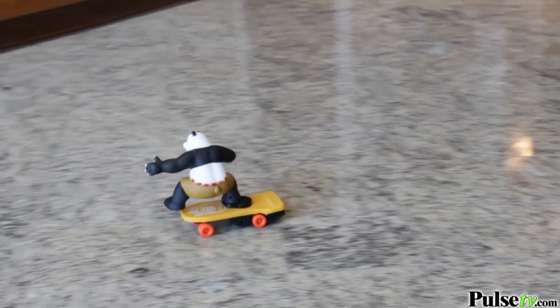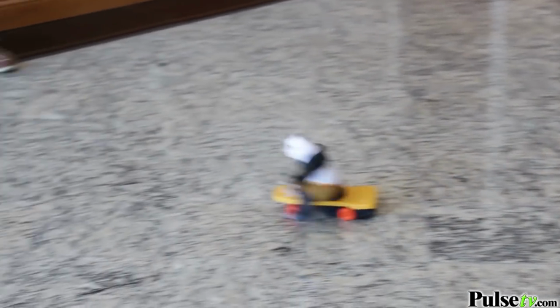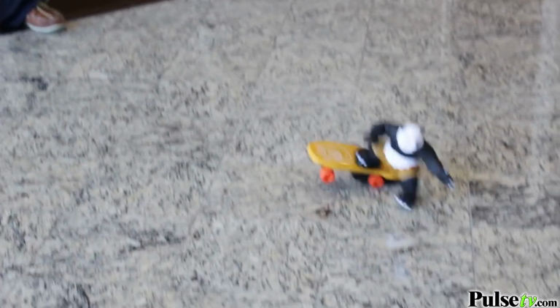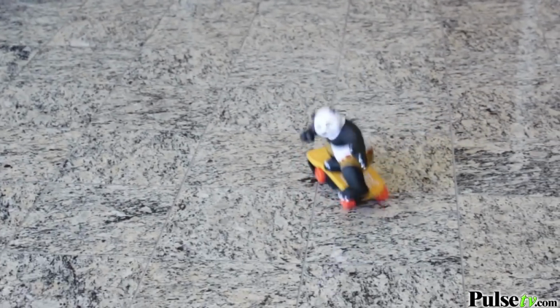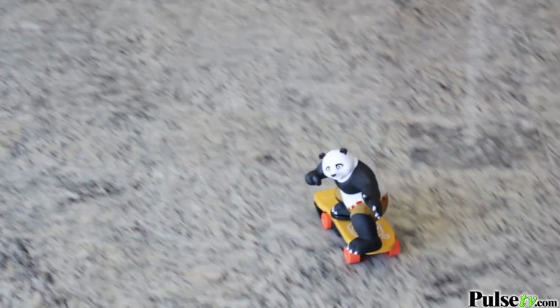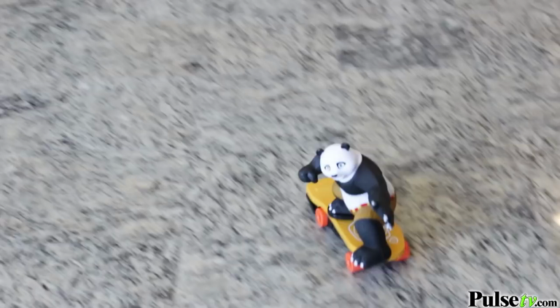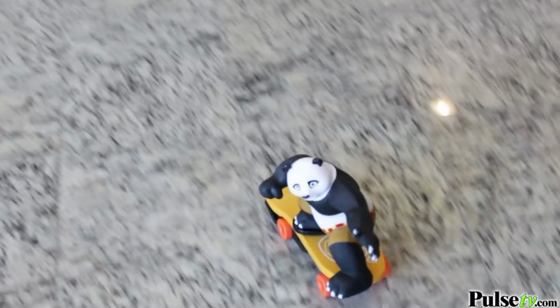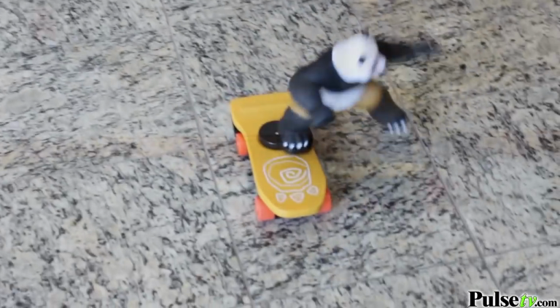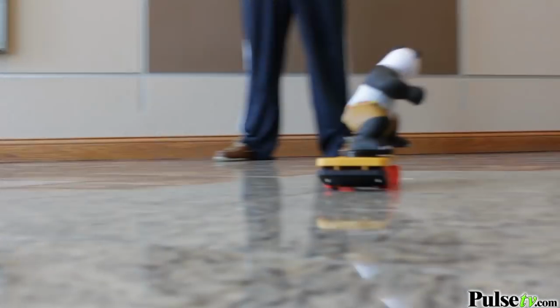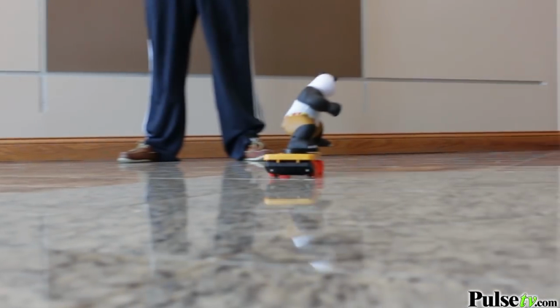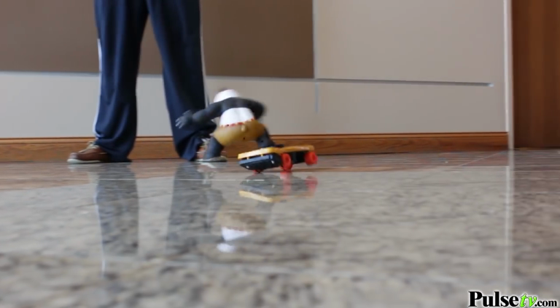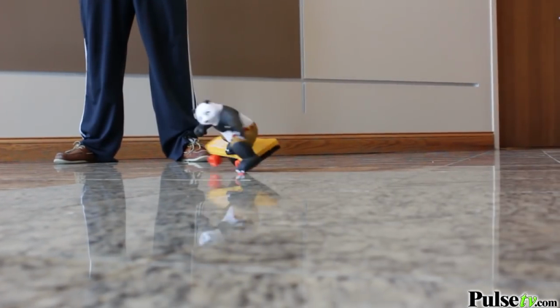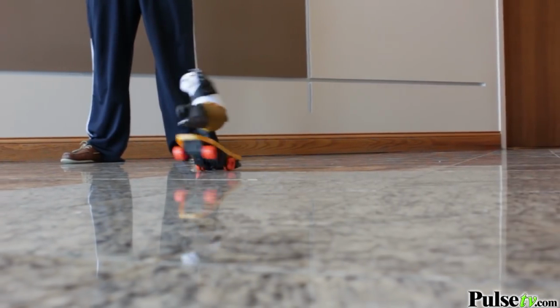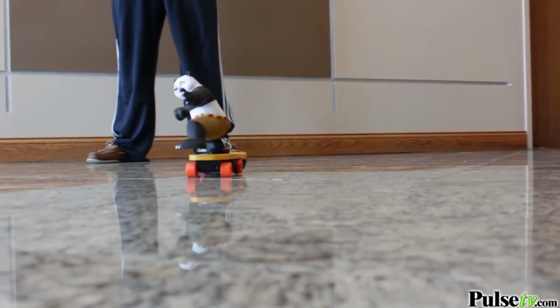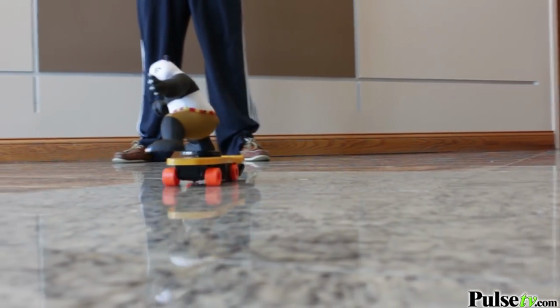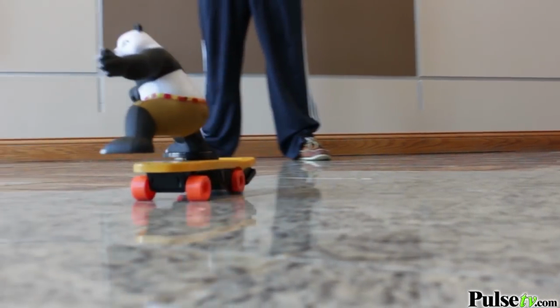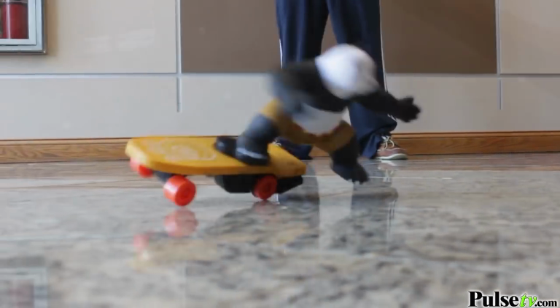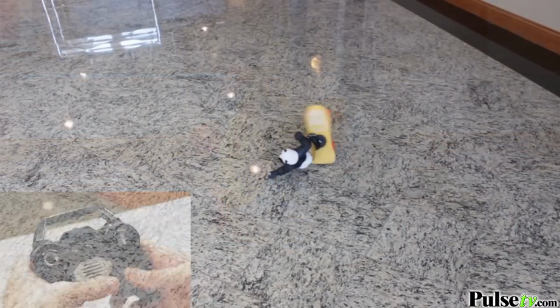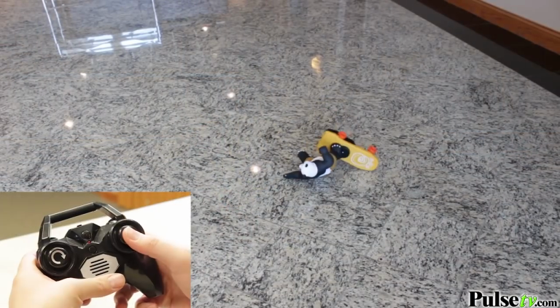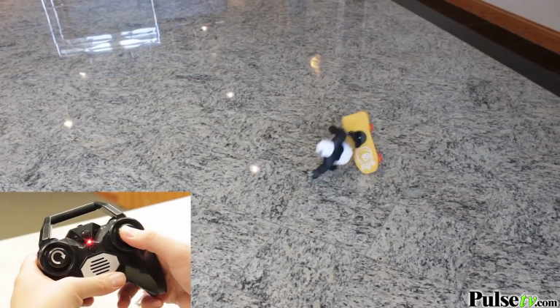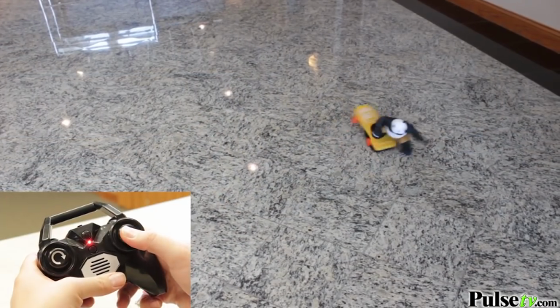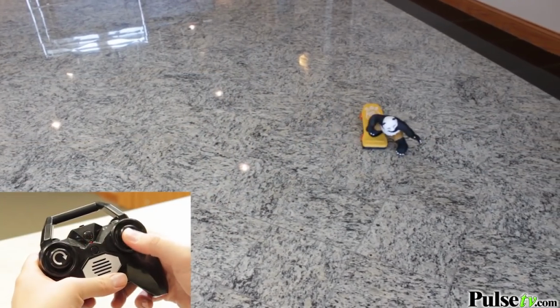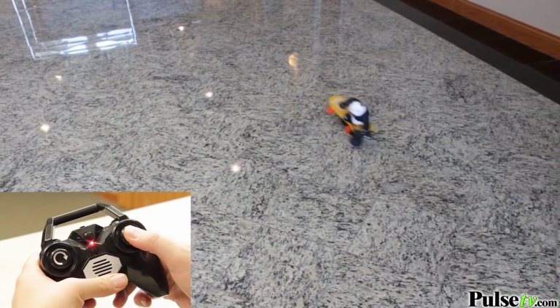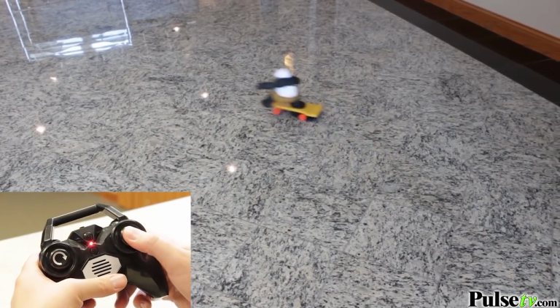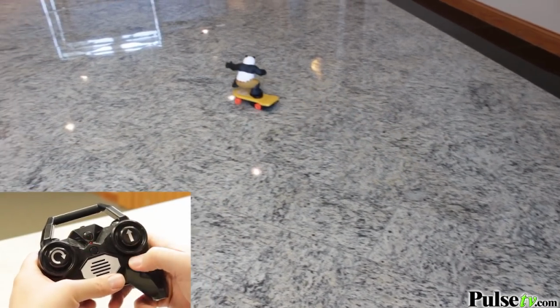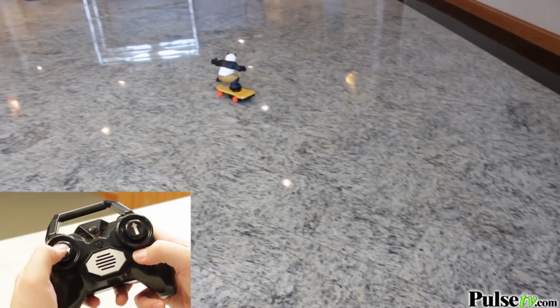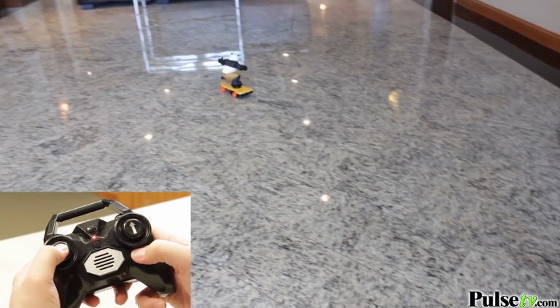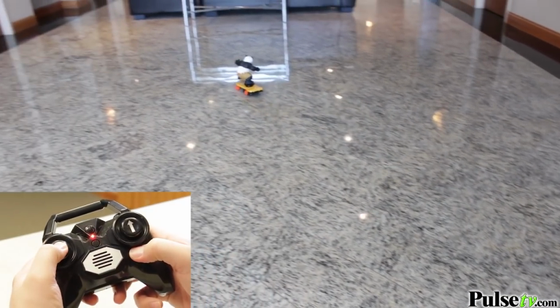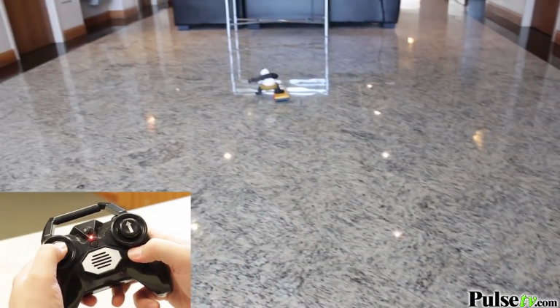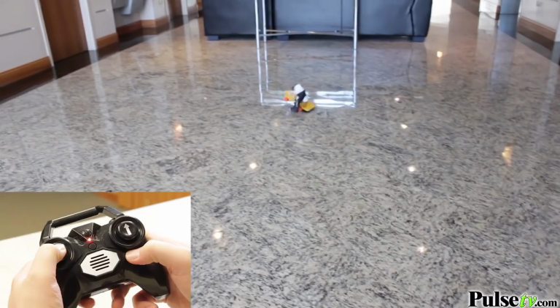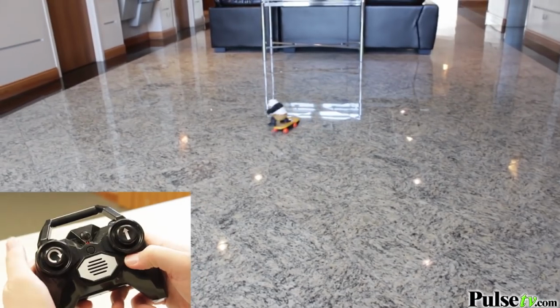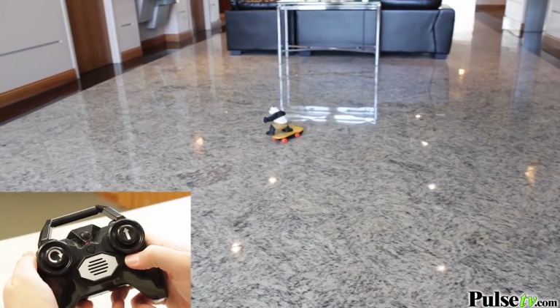So it takes a little getting used to, but once you get the hang of it, it is just so much fun. And it allows the Panda to do some really awesome tricks. You can drive this manually by using the forward button, and then you stop and turn the Panda in whichever direction you want to go.